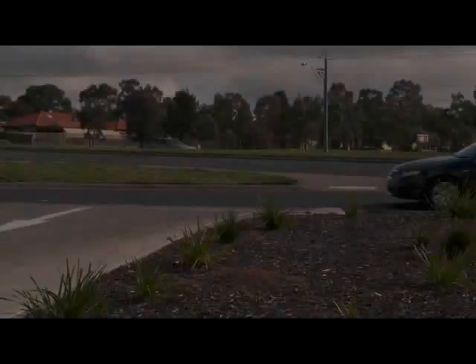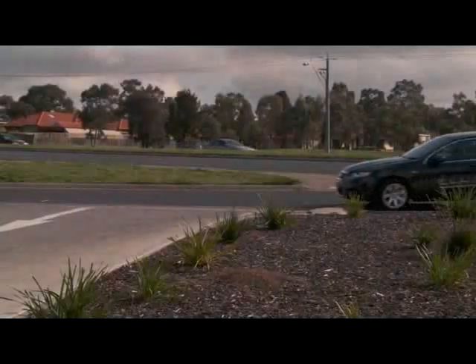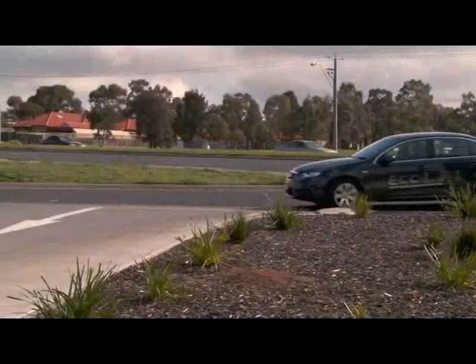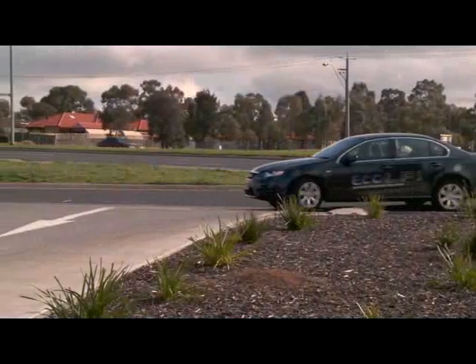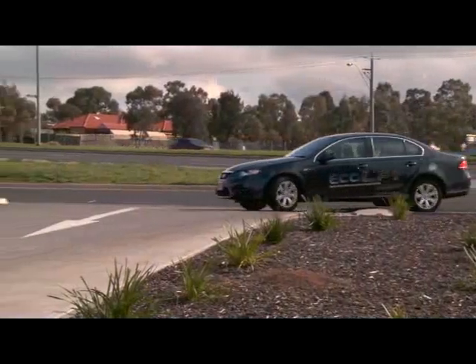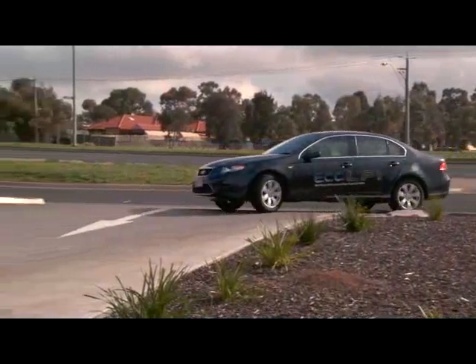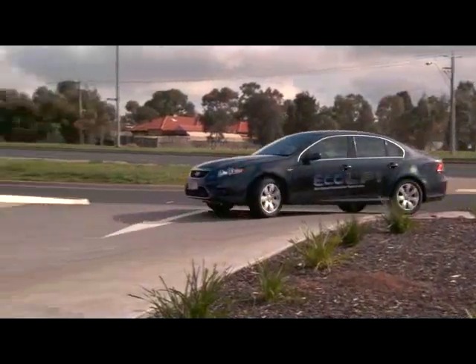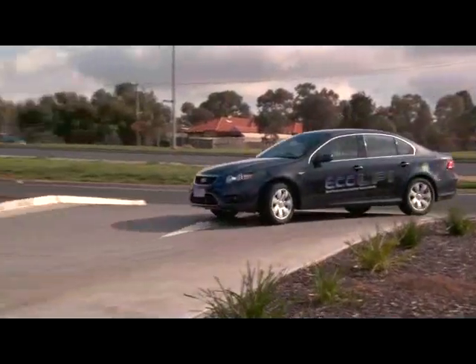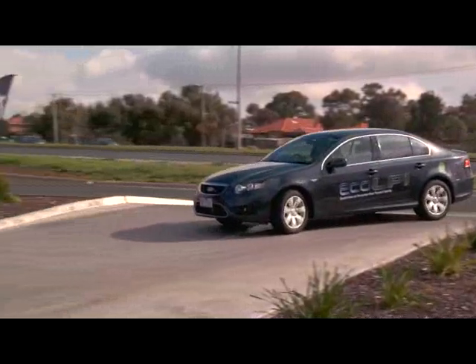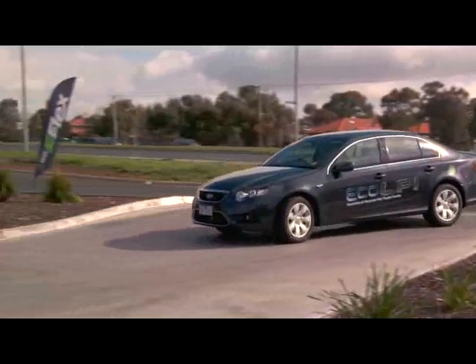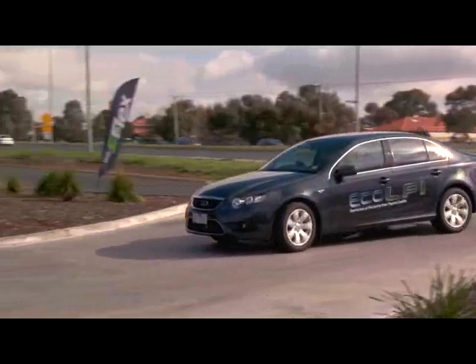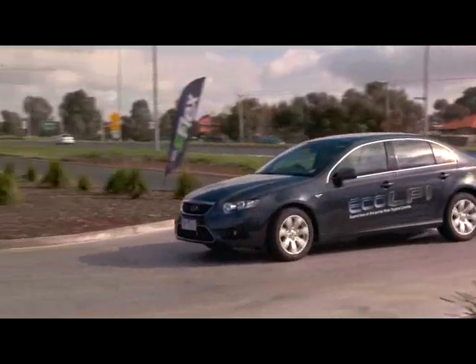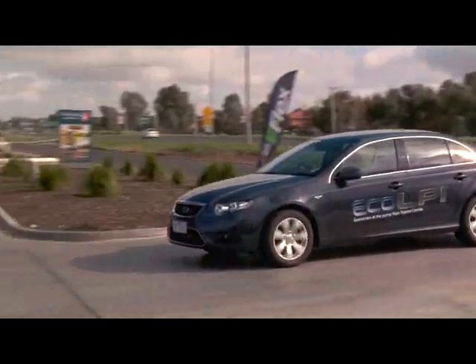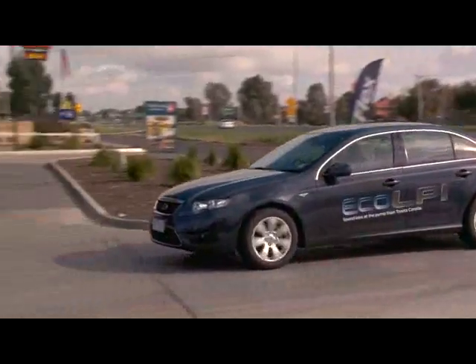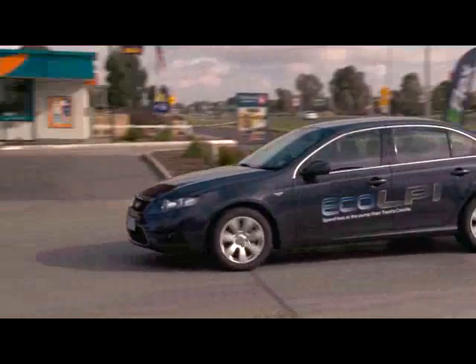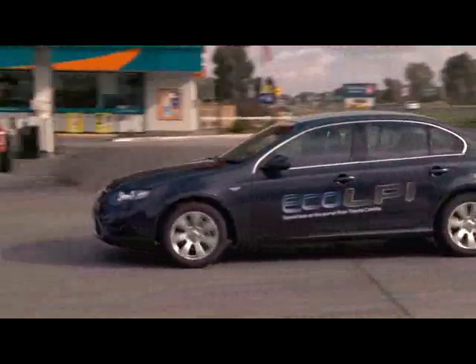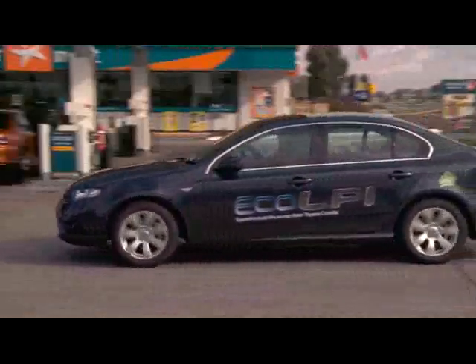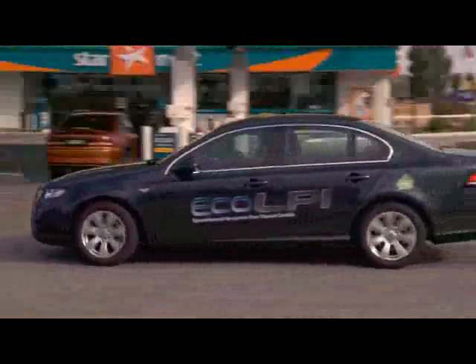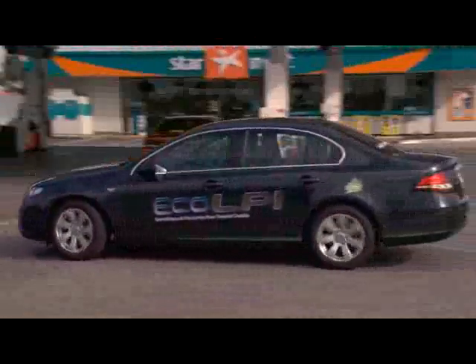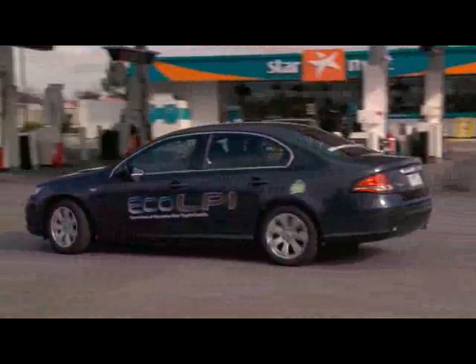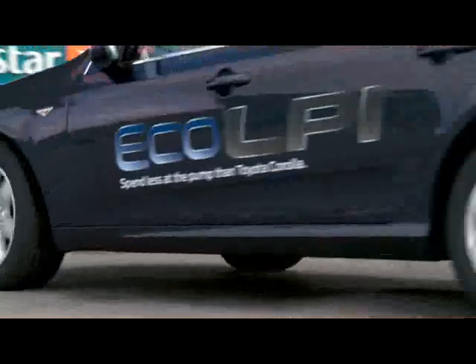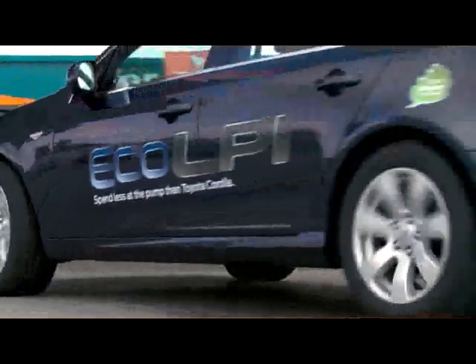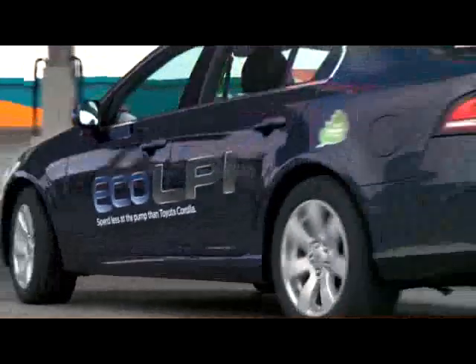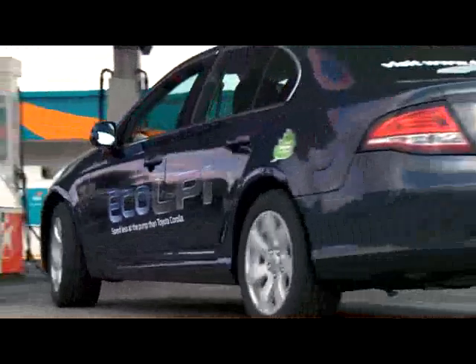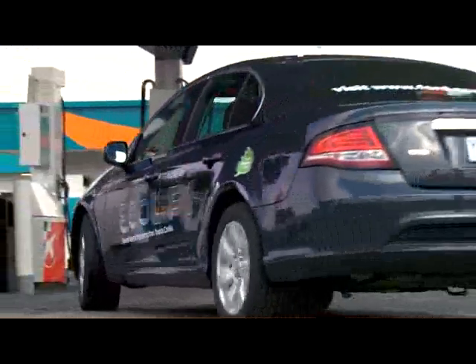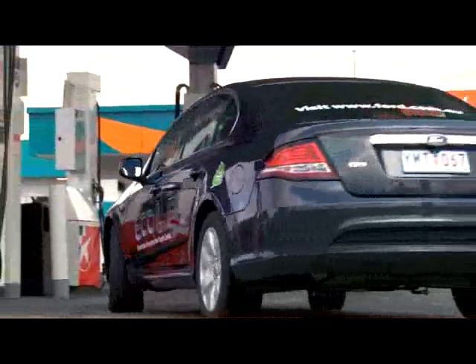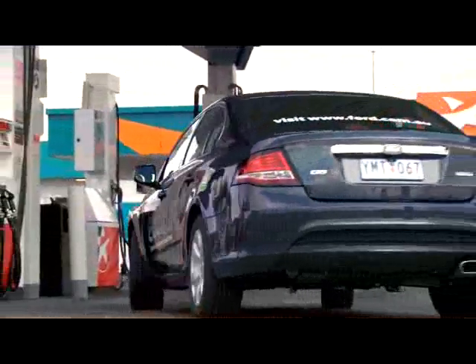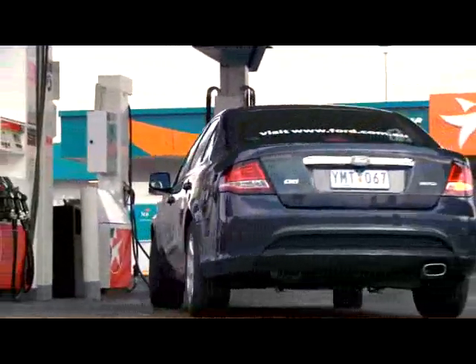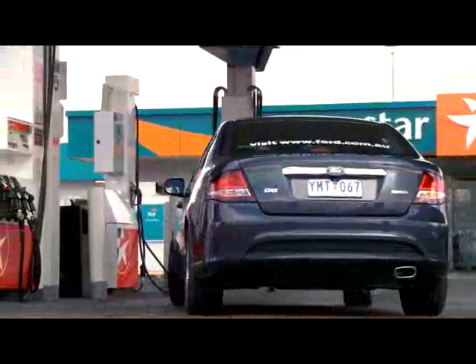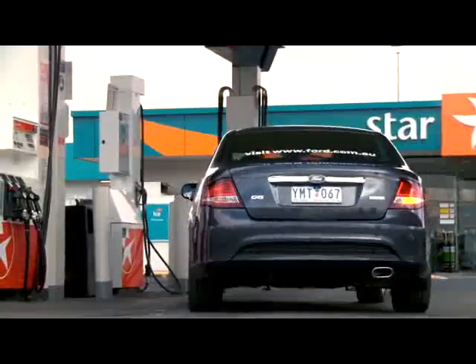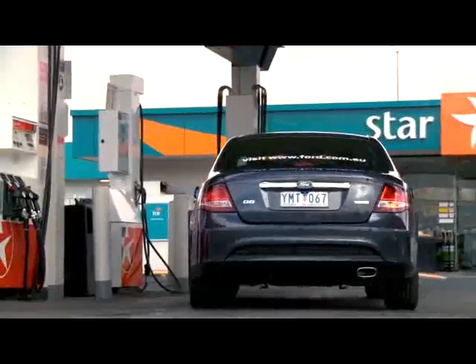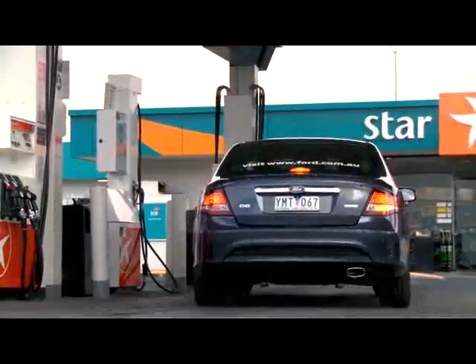Refilling an Eco LPI Ford Falcon vehicle is simple. The LPG filler valve is located on the left hand side of all Falcon vehicles.